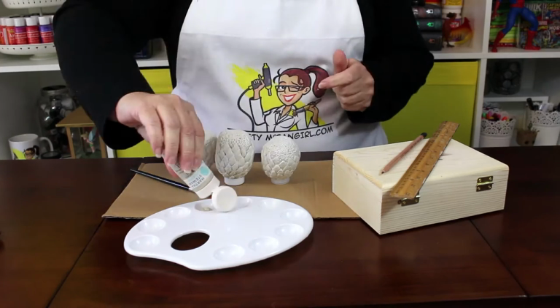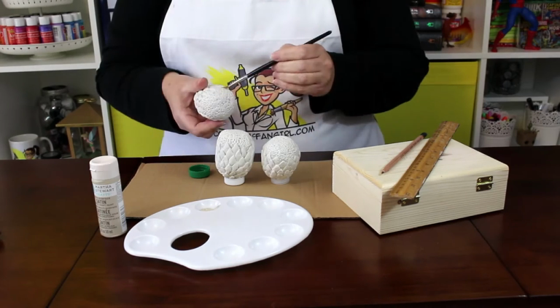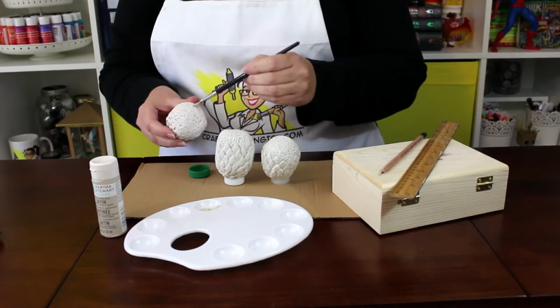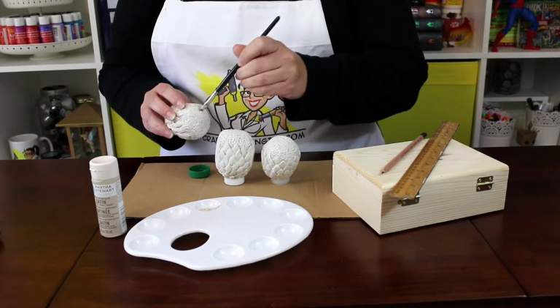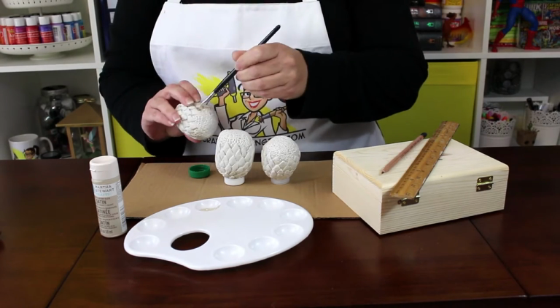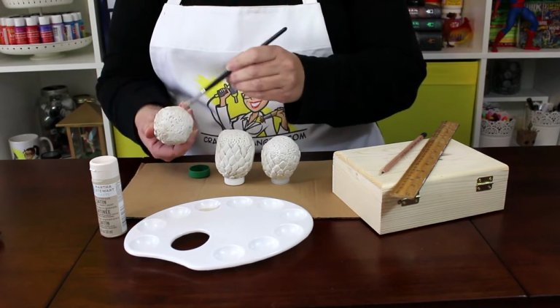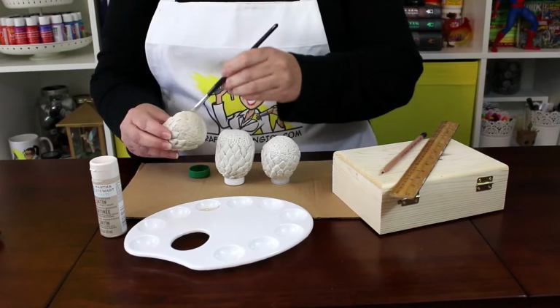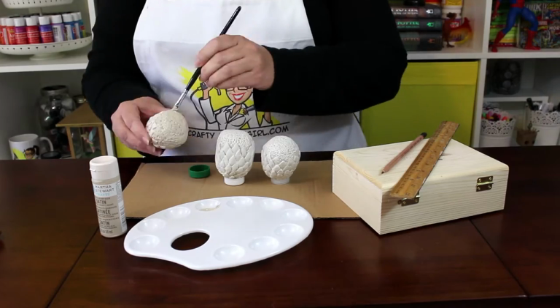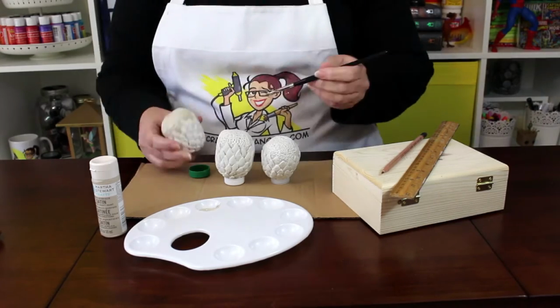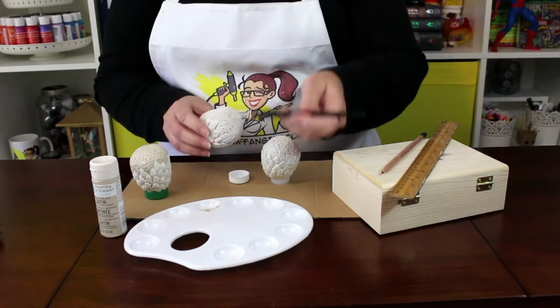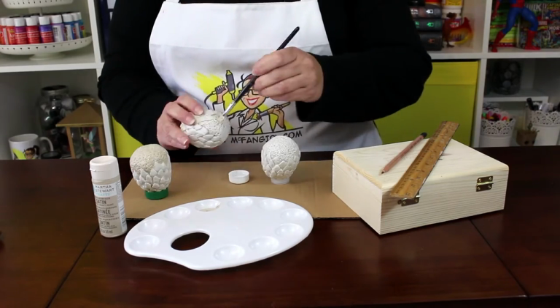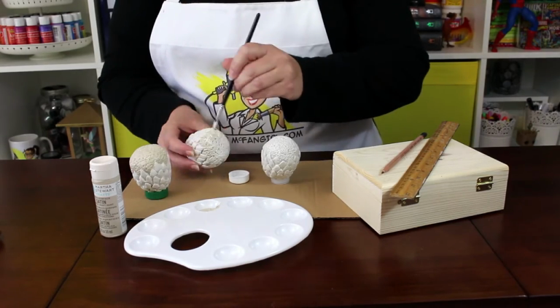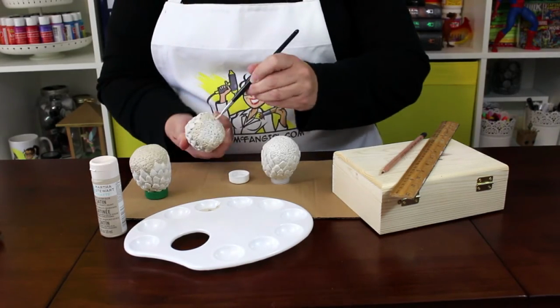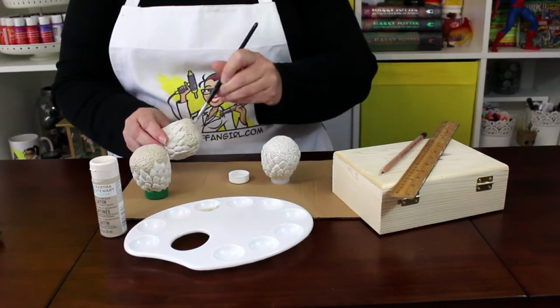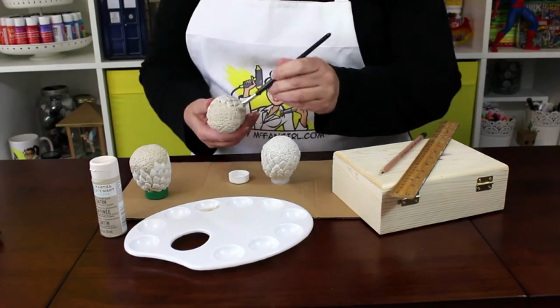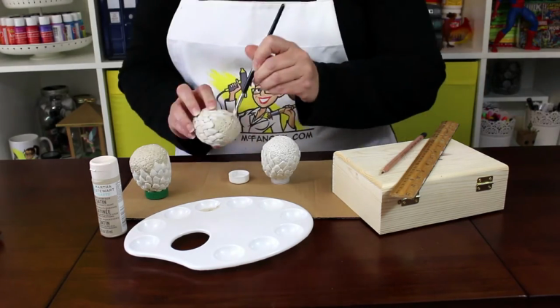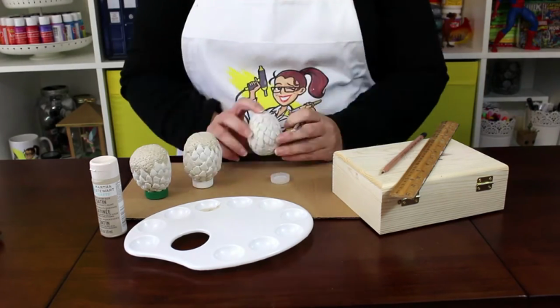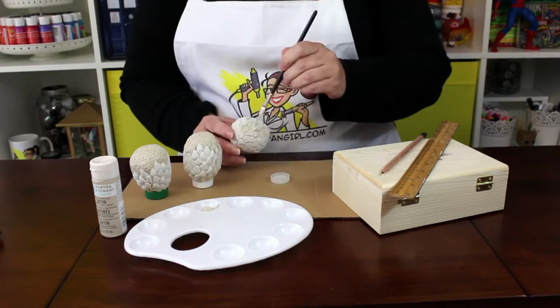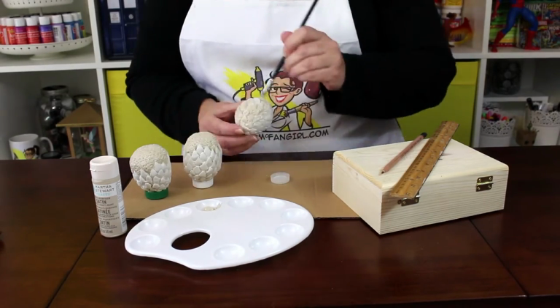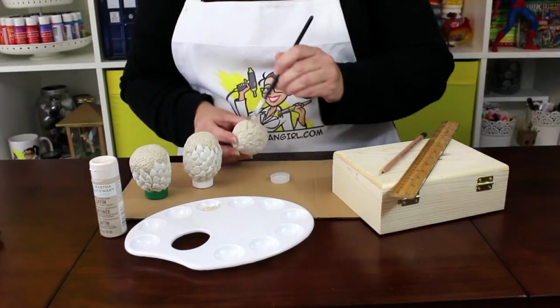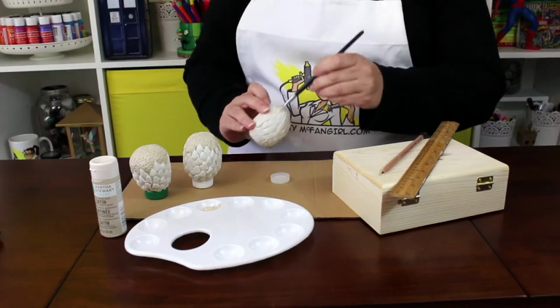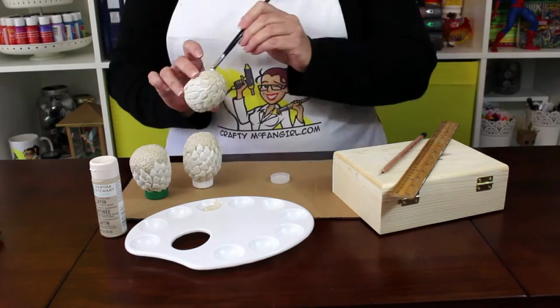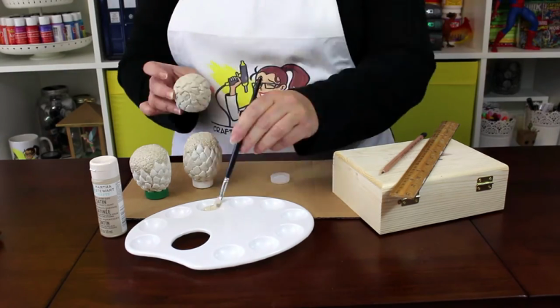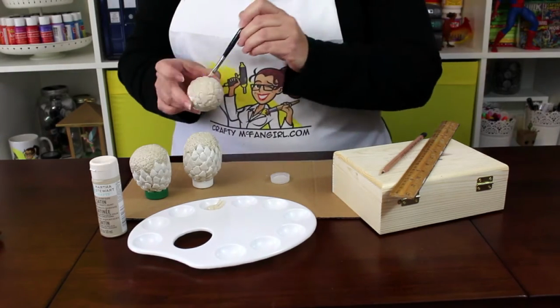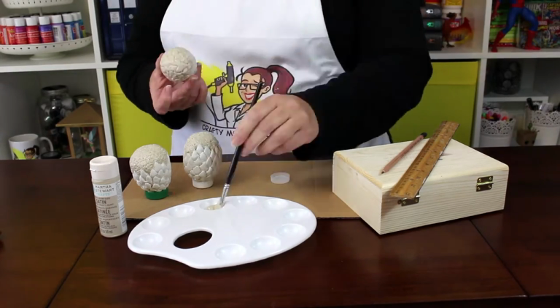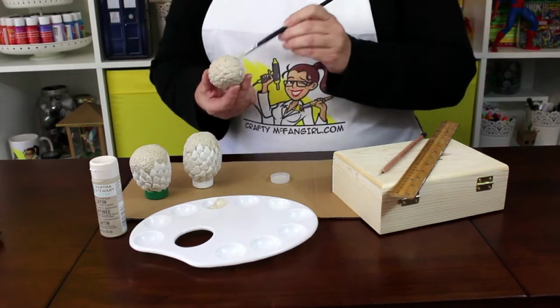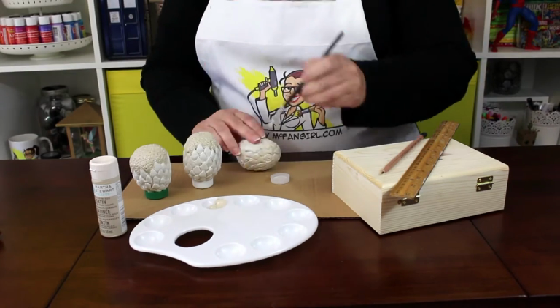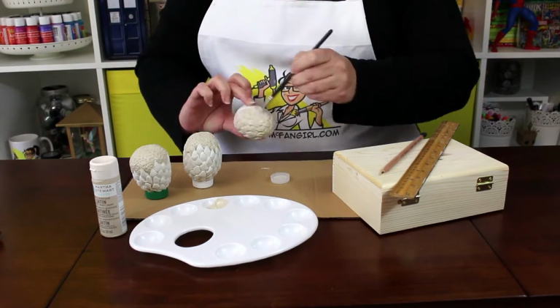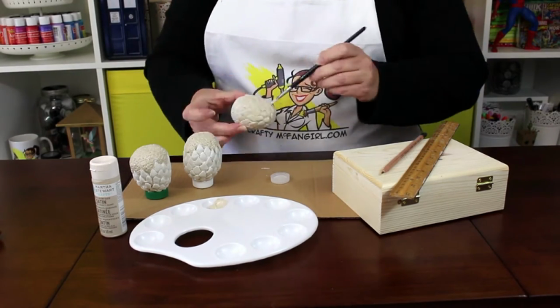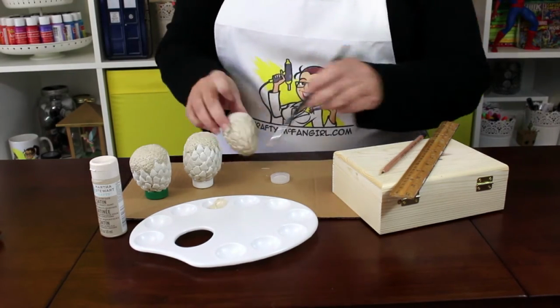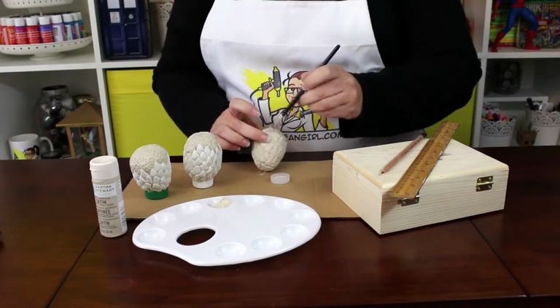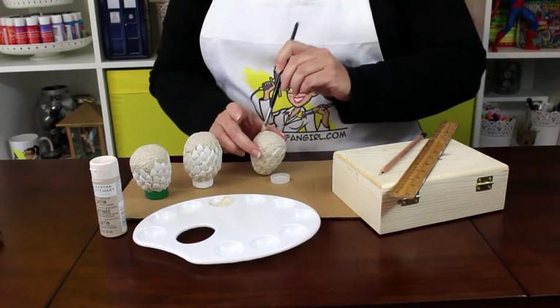Start with putty-colored acrylic paint as a base coat for all three eggs. Paint the bottom of two eggs and paint the third egg completely. Let the paint dry completely before continuing.